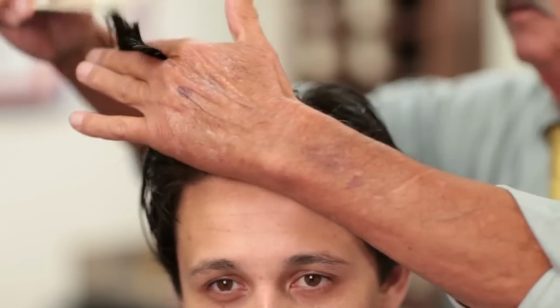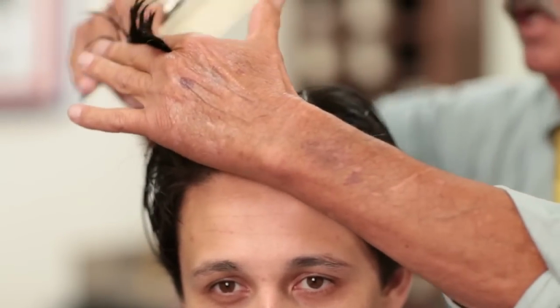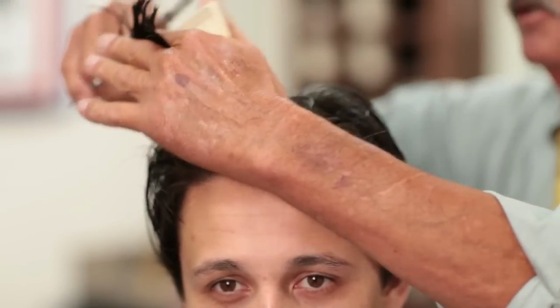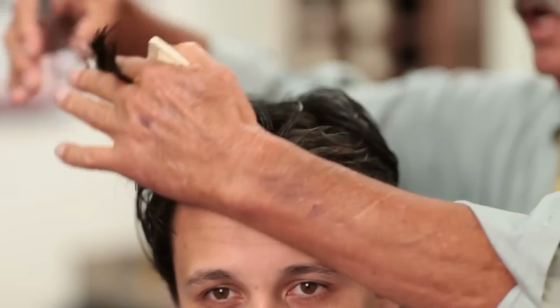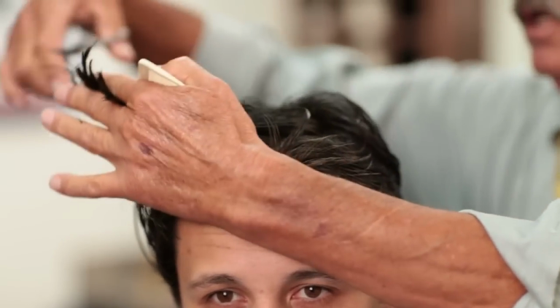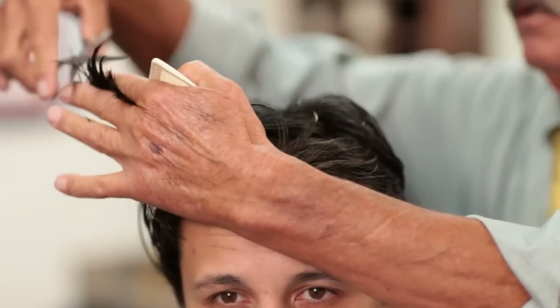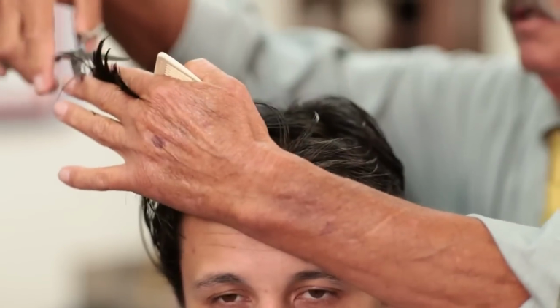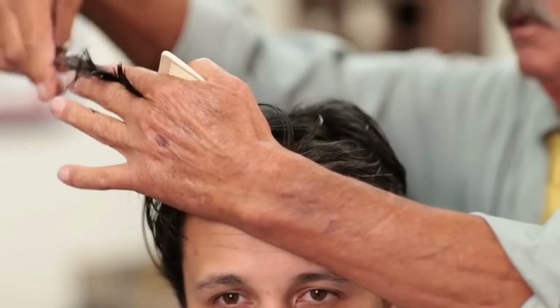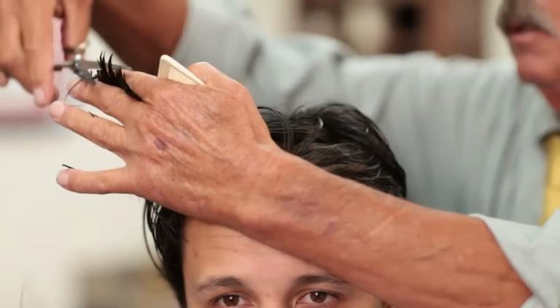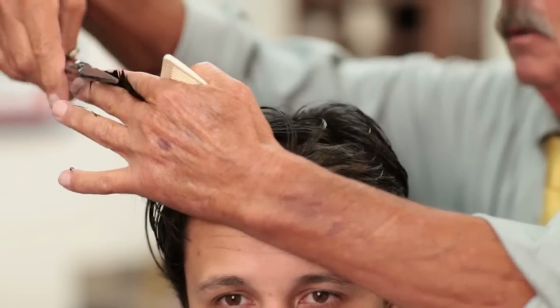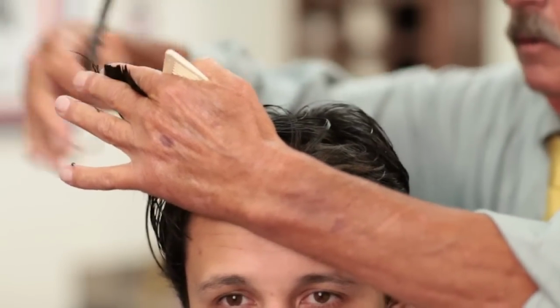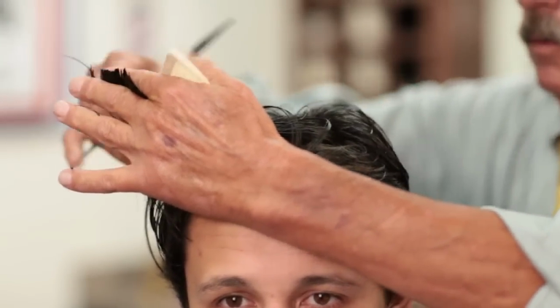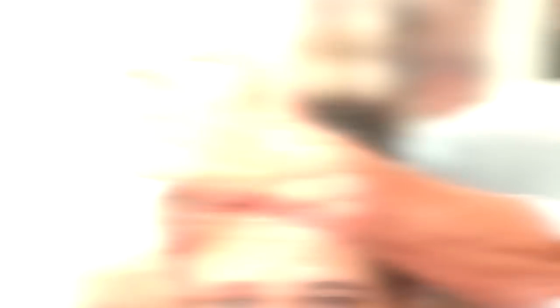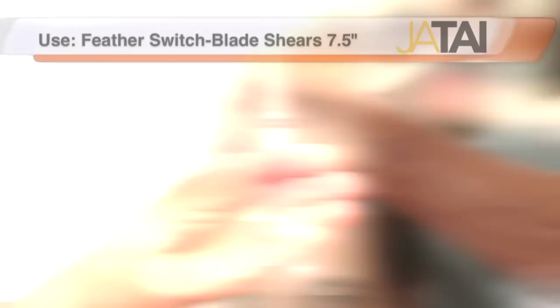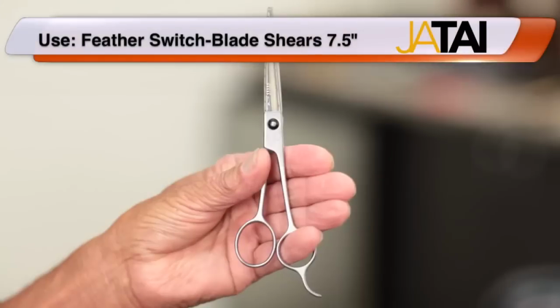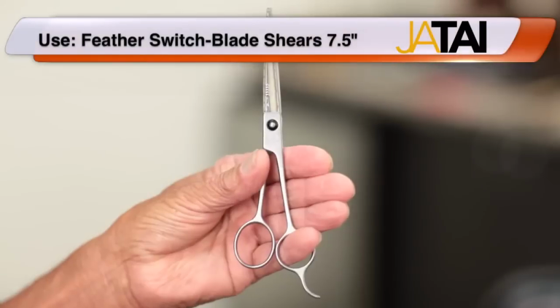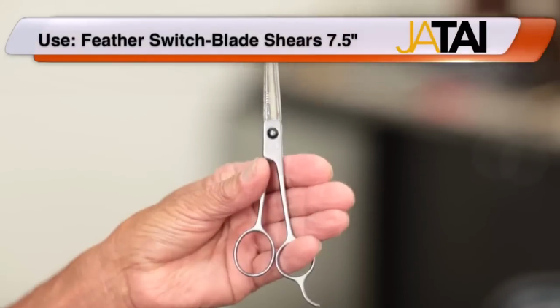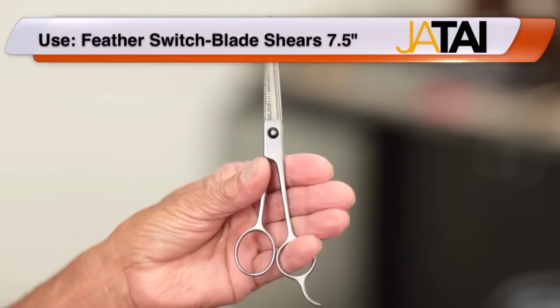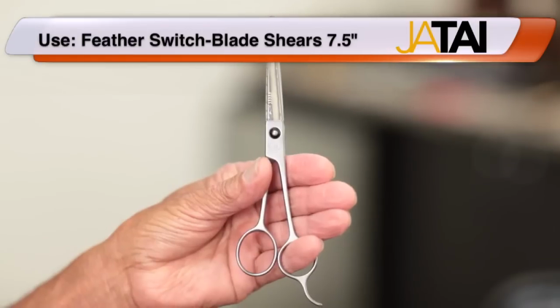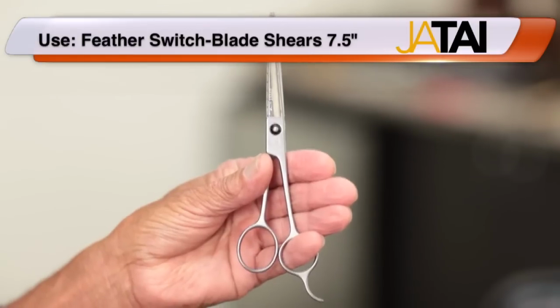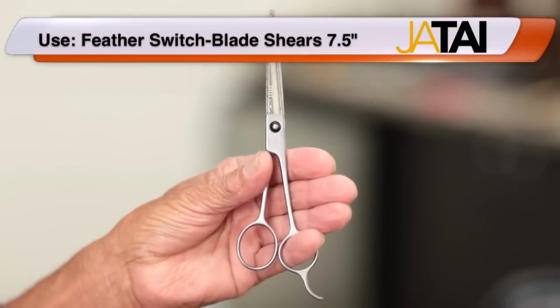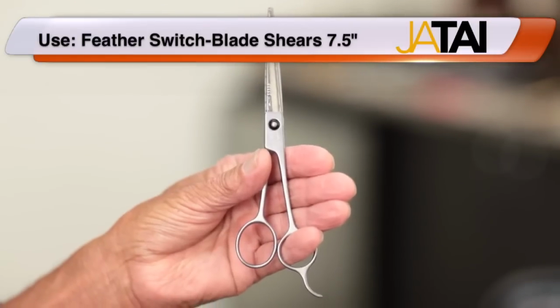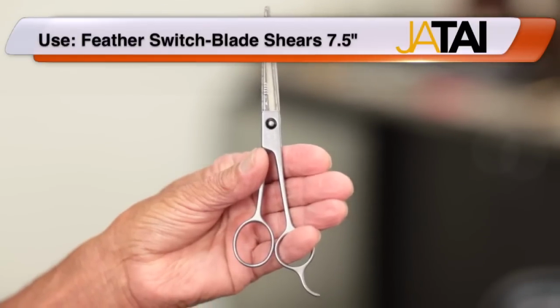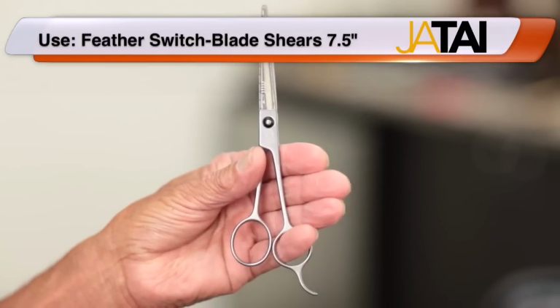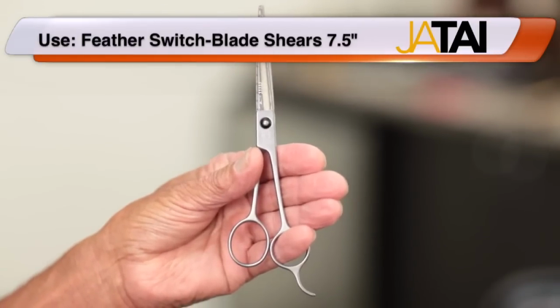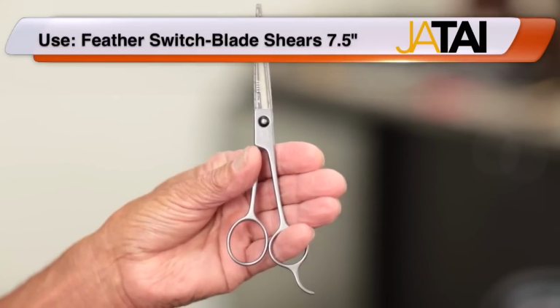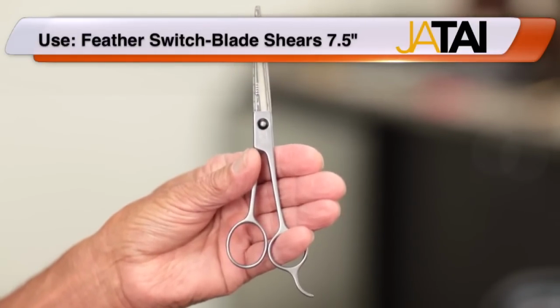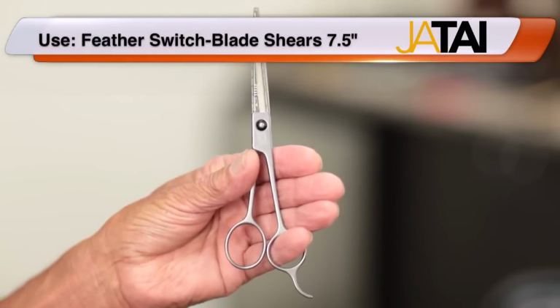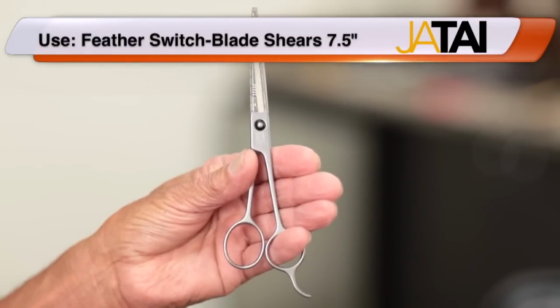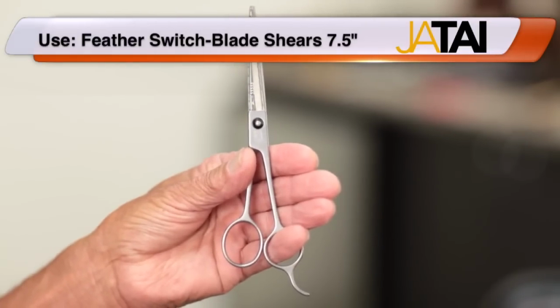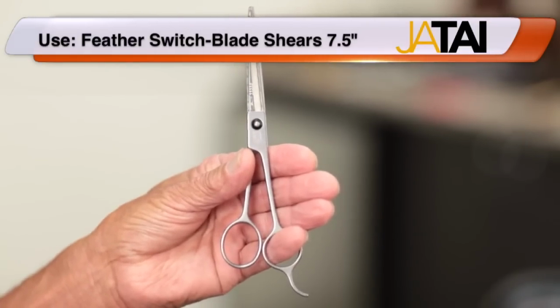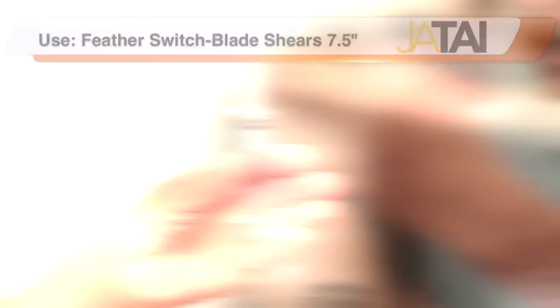The unique feature of this scissor is that the blades are disposable, so when it gets dull you can switch out the blade, and there is a lifetime guarantee on the frame.